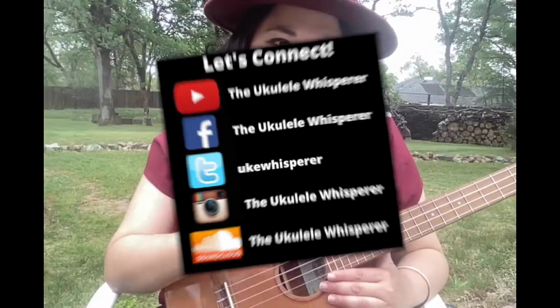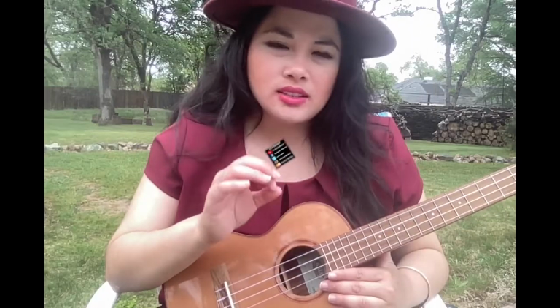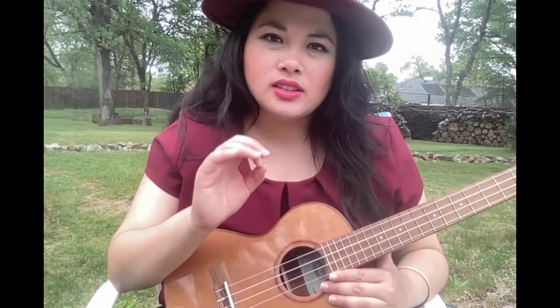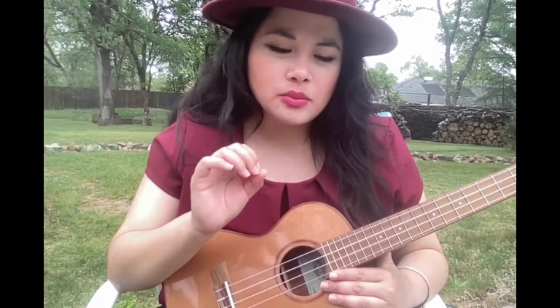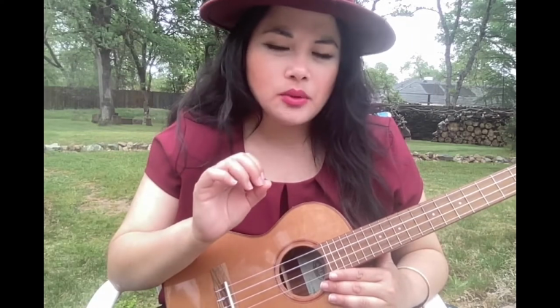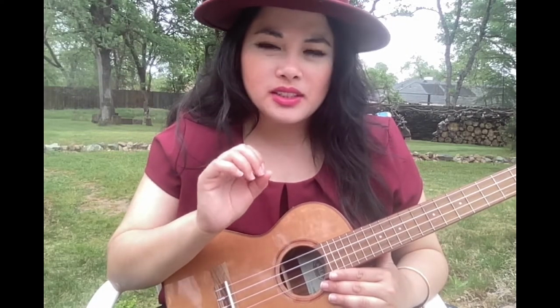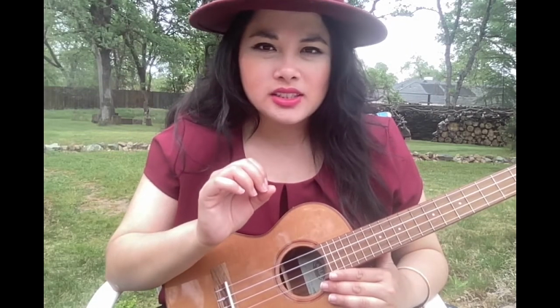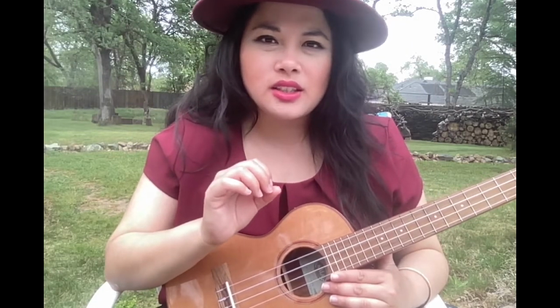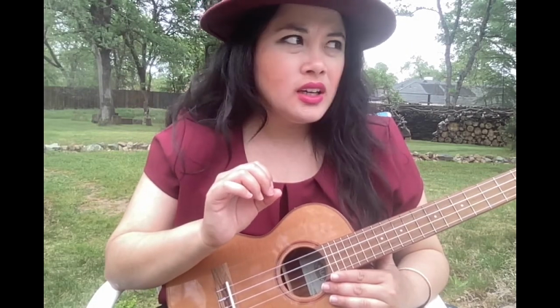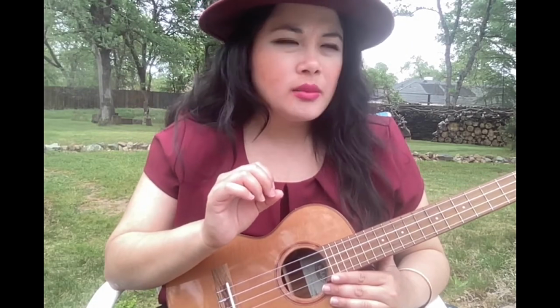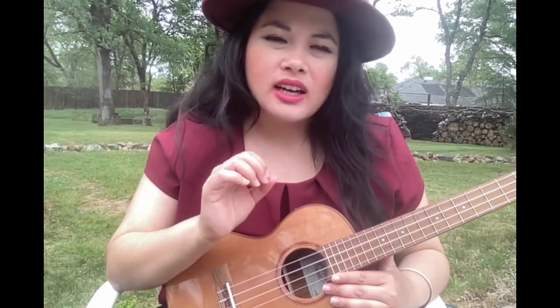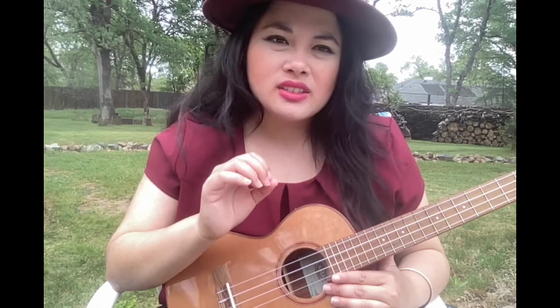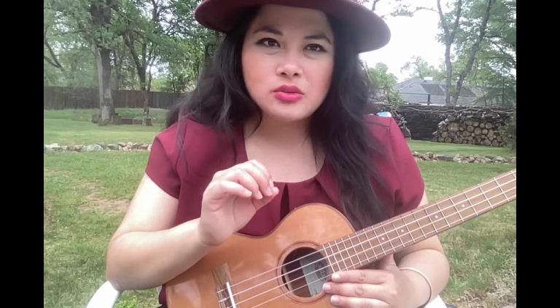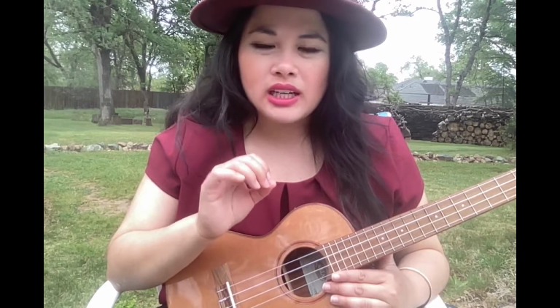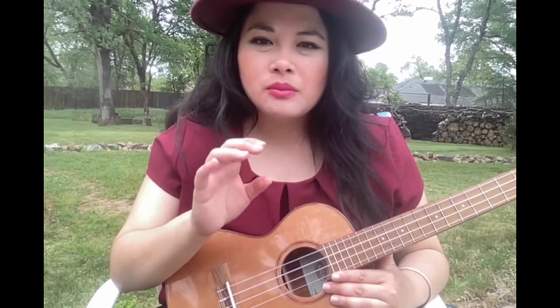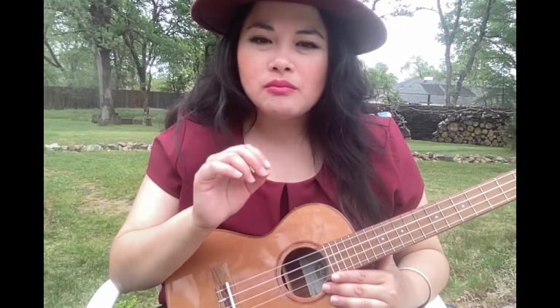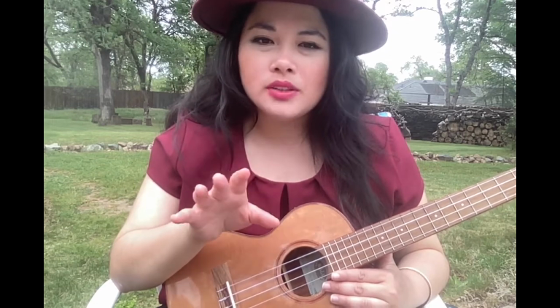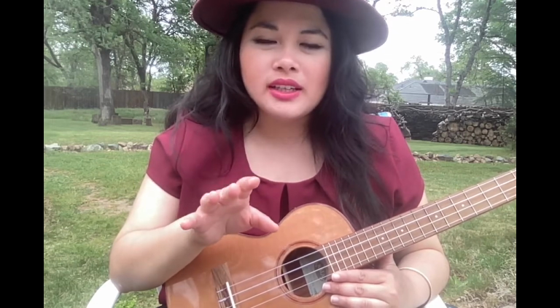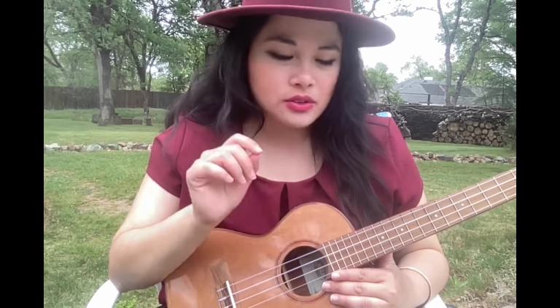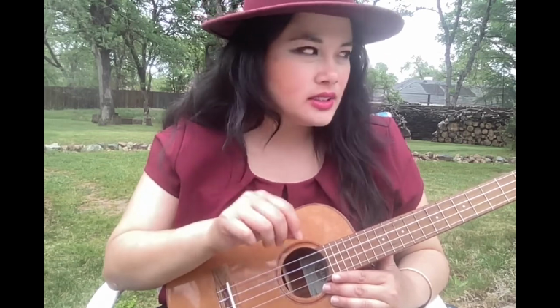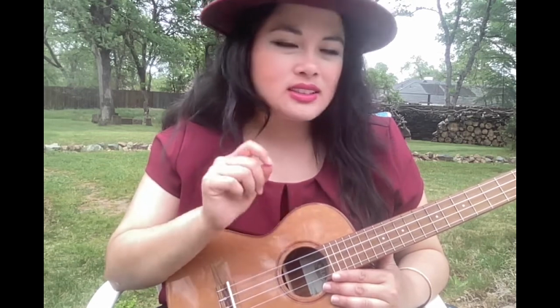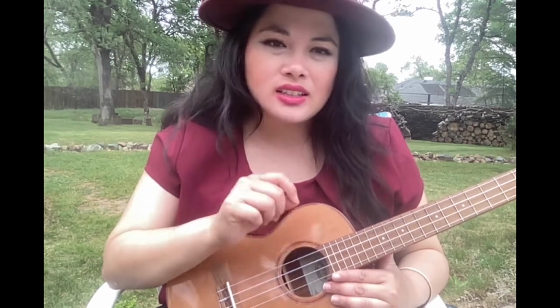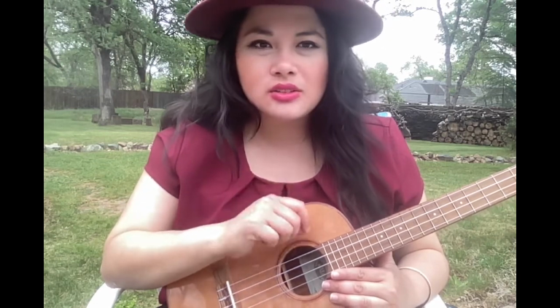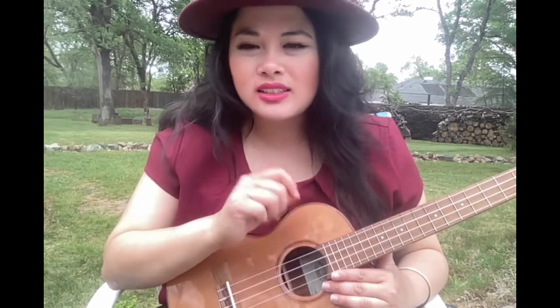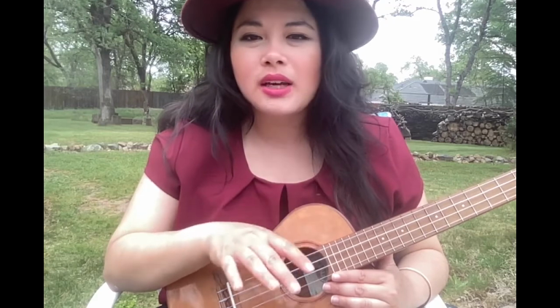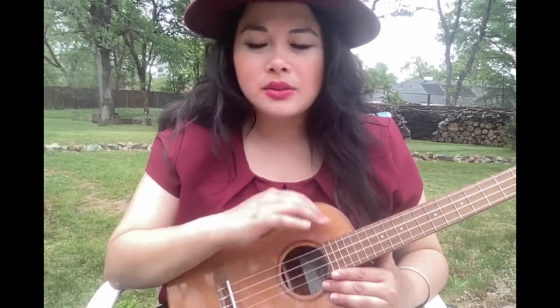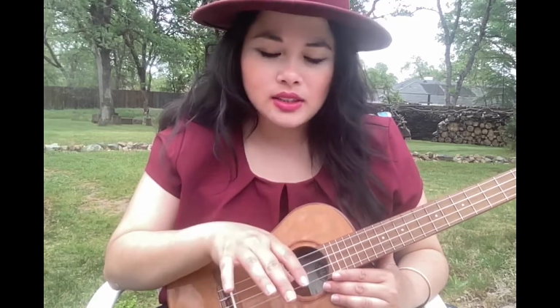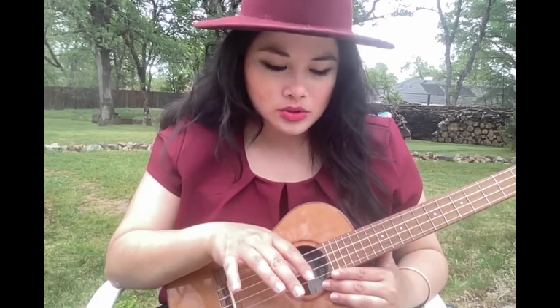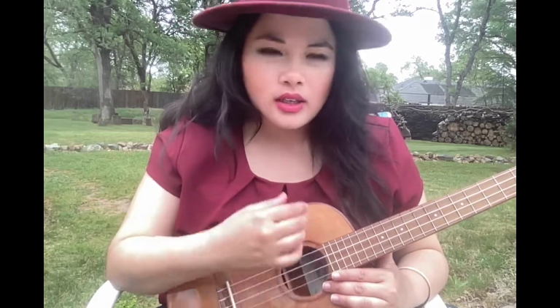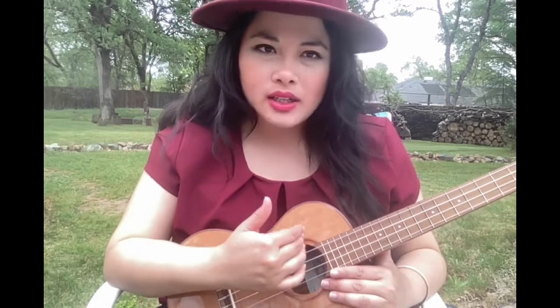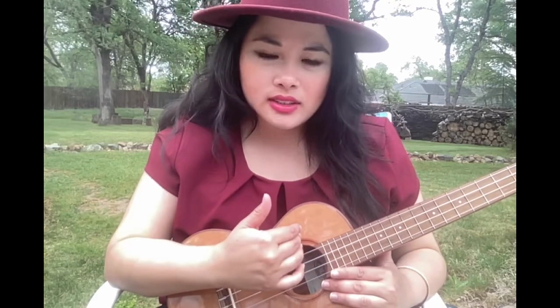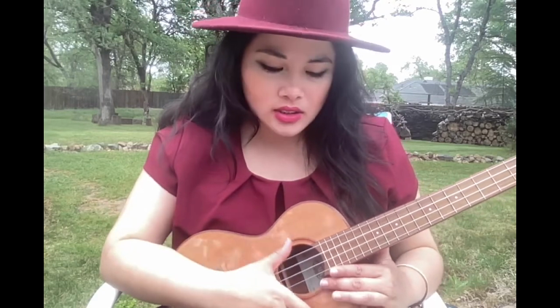This is an important one in the beginner series. No matter how good you are or how well you play, if your ukulele is not in tune, it doesn't matter — it will sound horrible. My ukulele is currently in tune, but I'm going to teach you how to do it anyway.